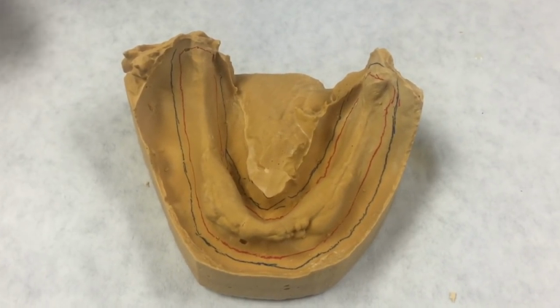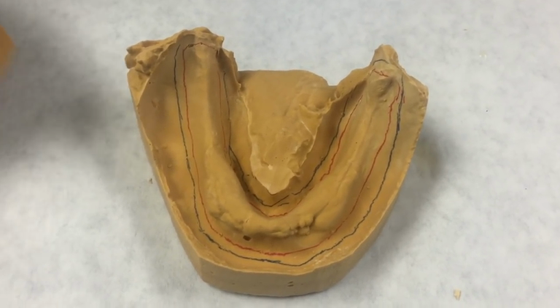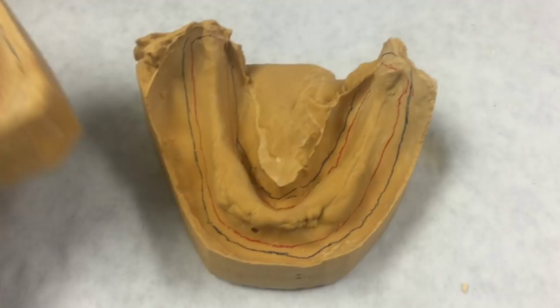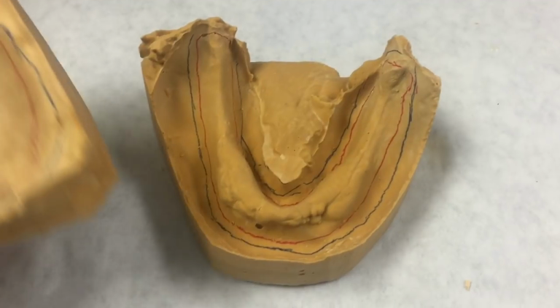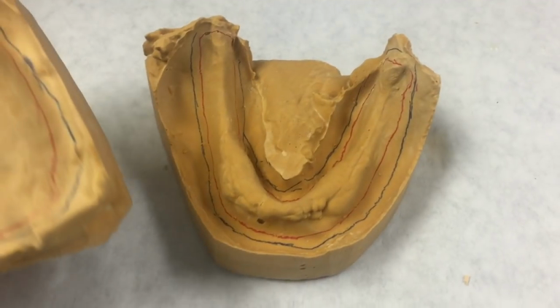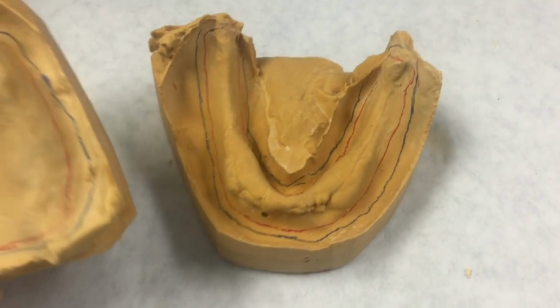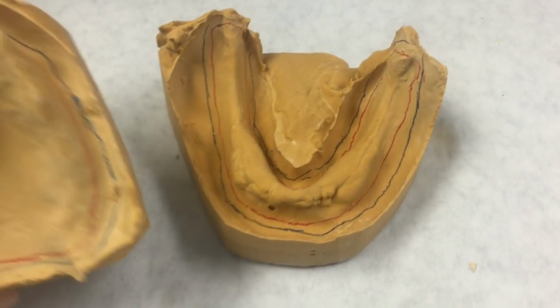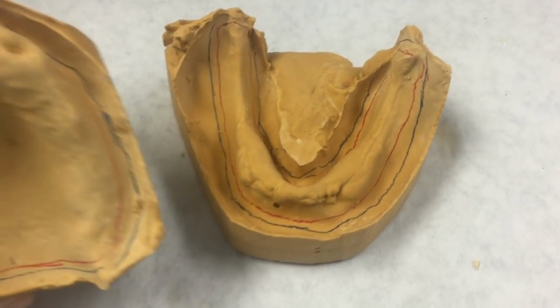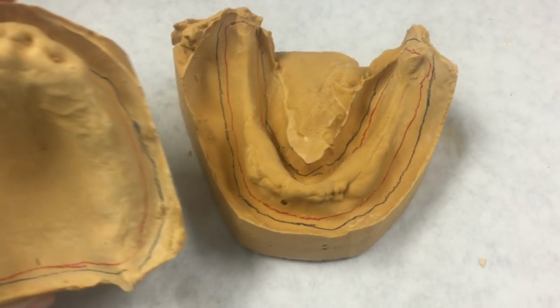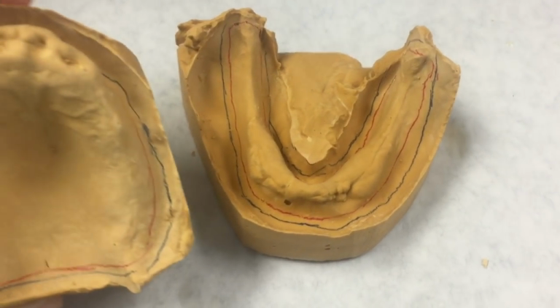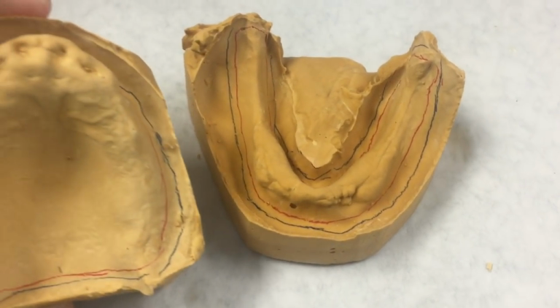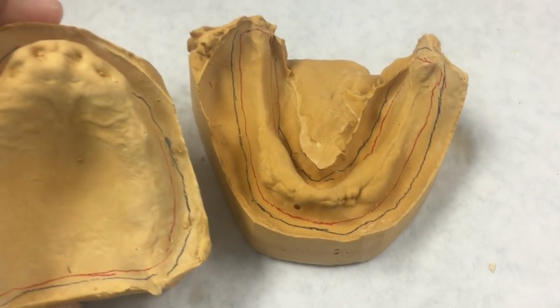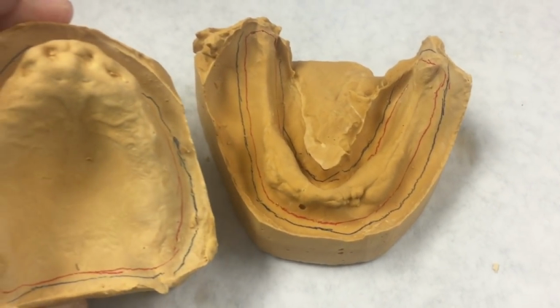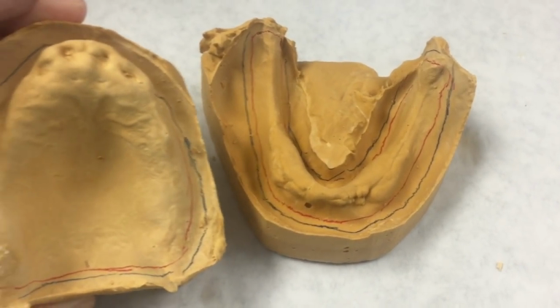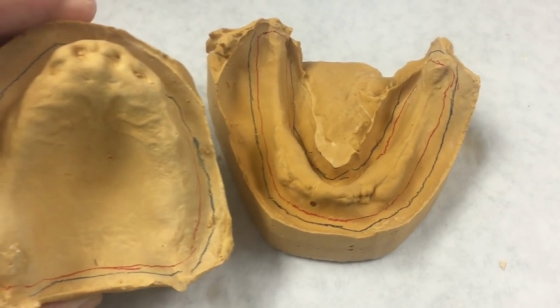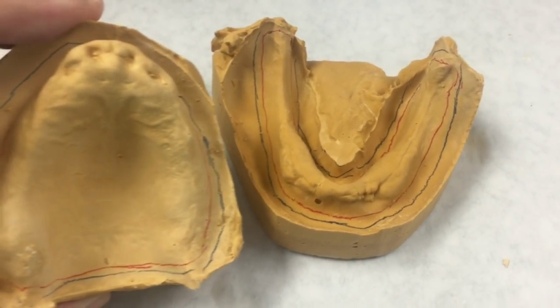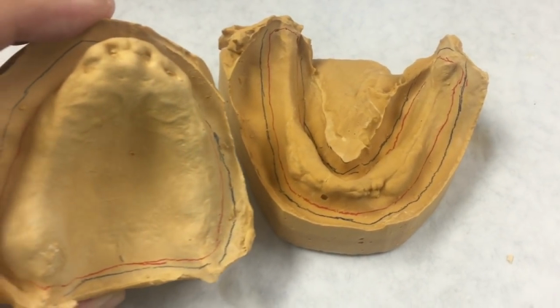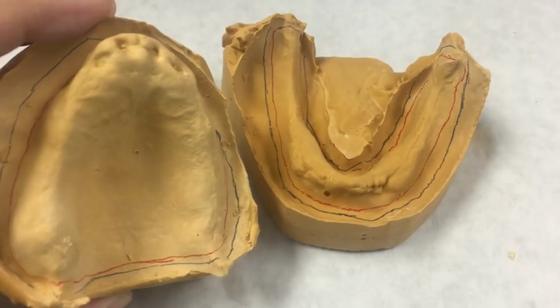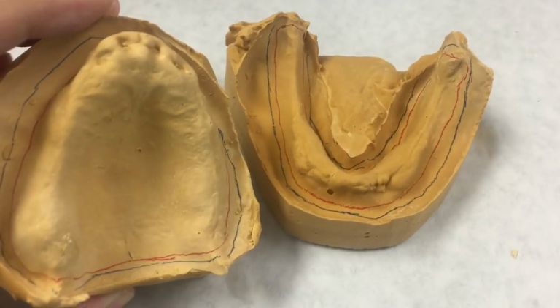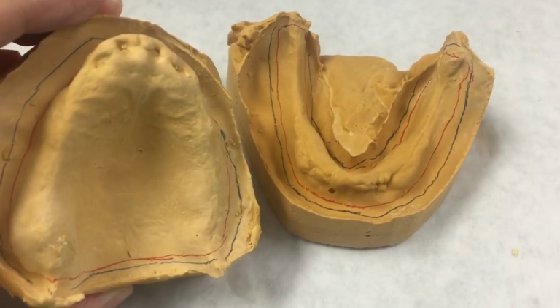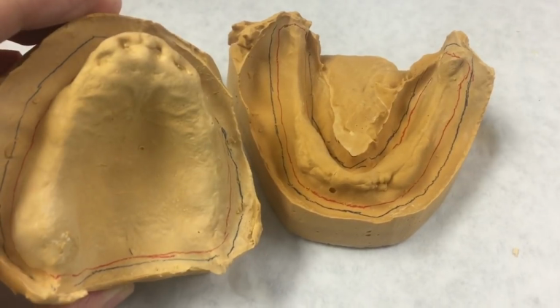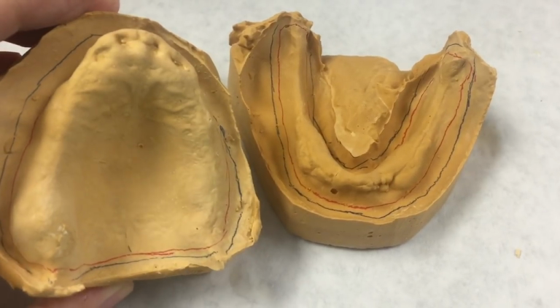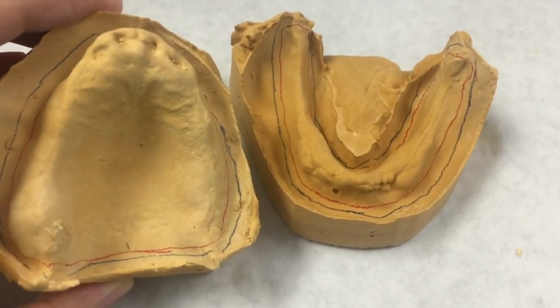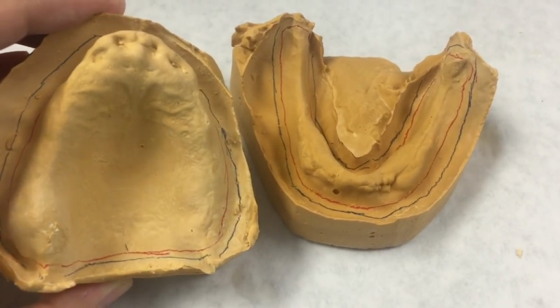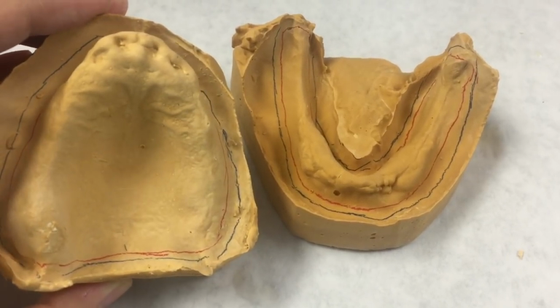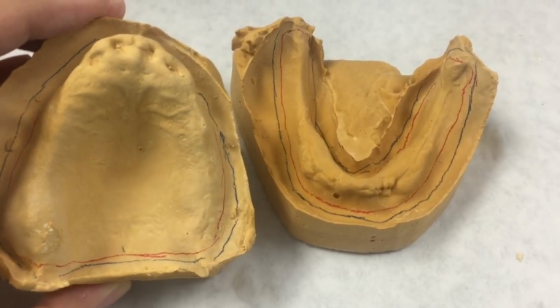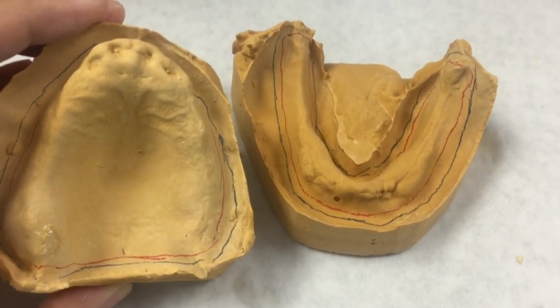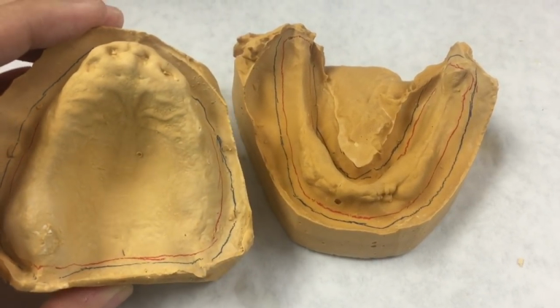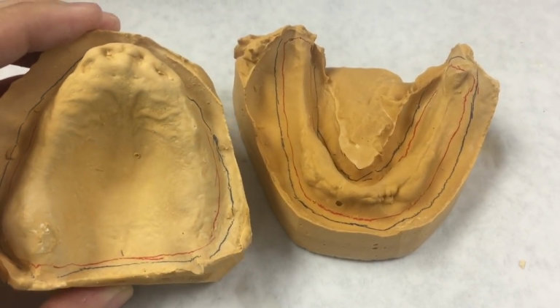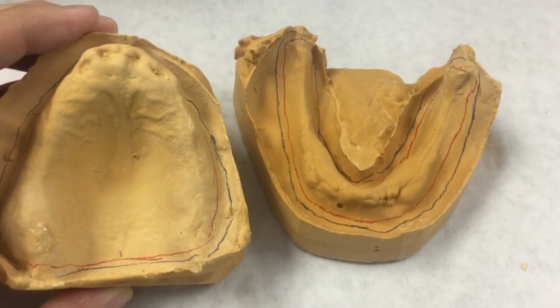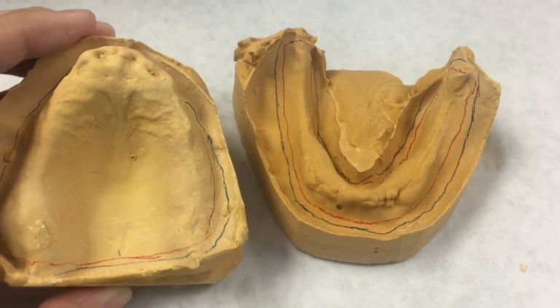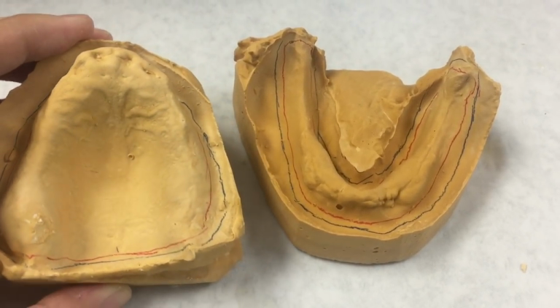The borders are considered the most important part of the denture because they are essentially what allows the denture to stay in place in the patient's mouth.